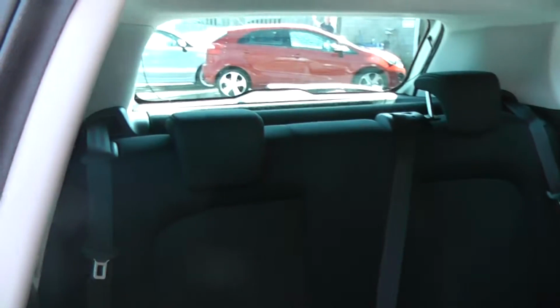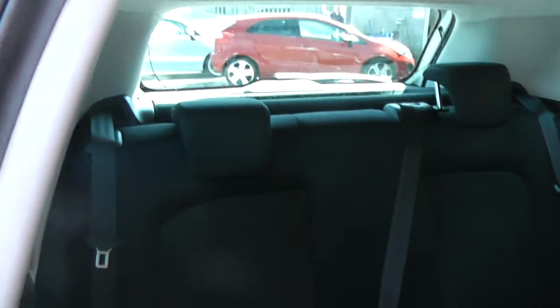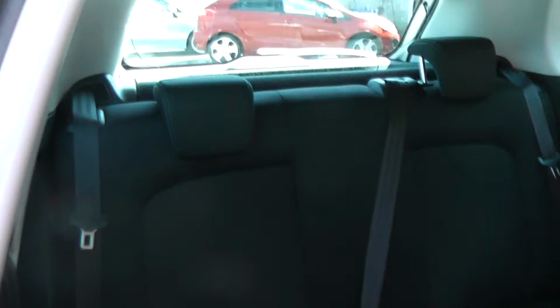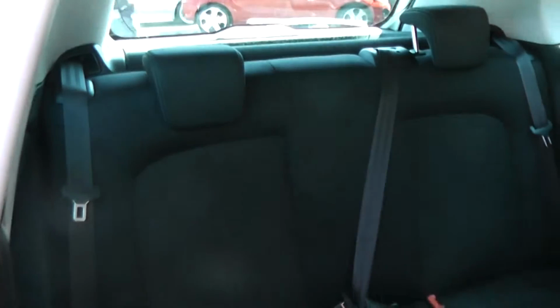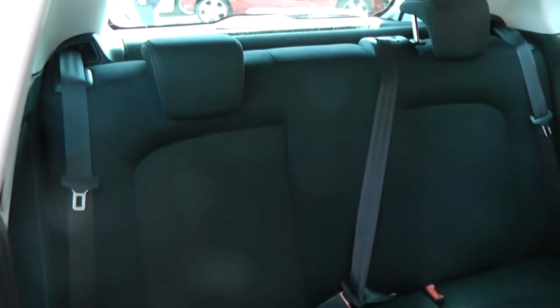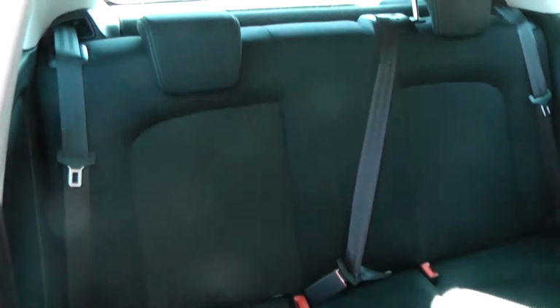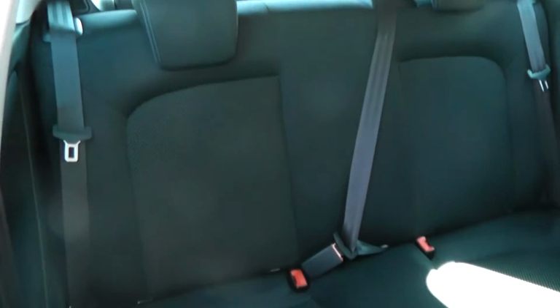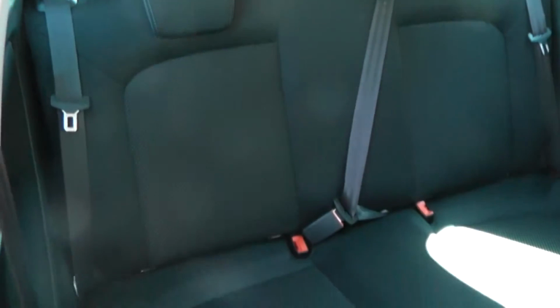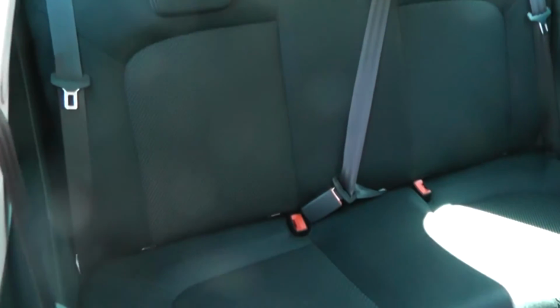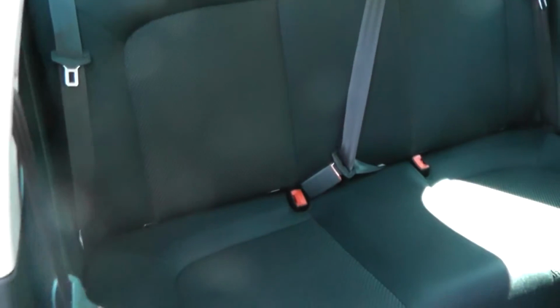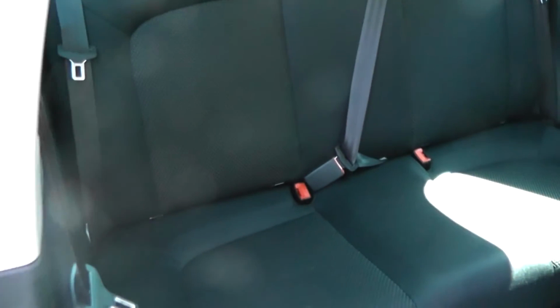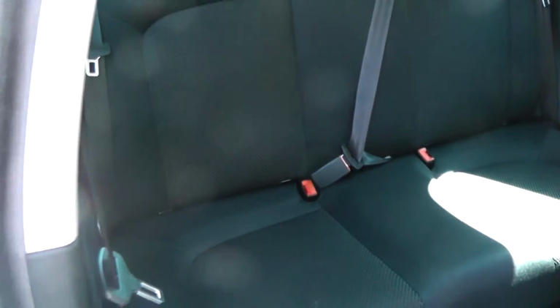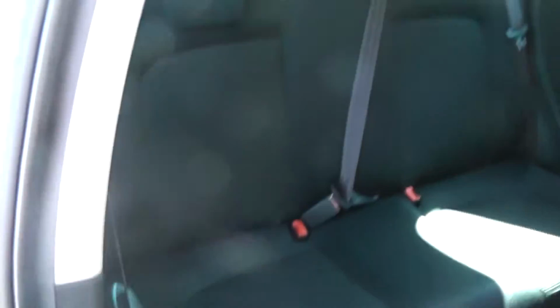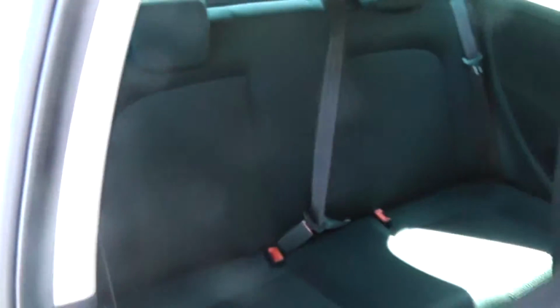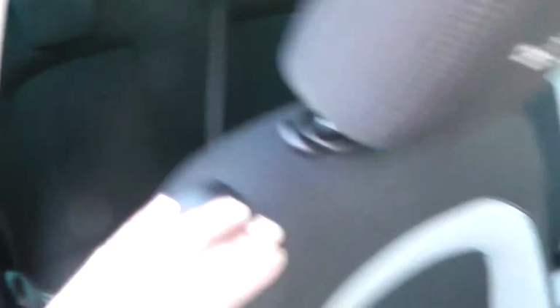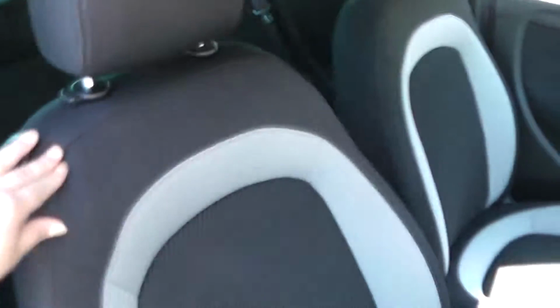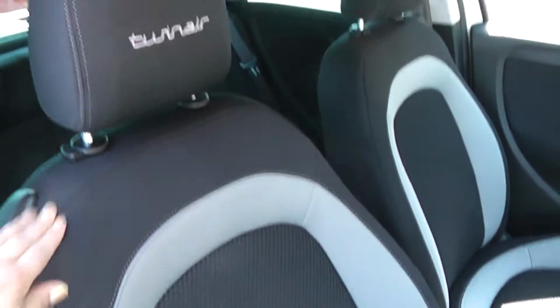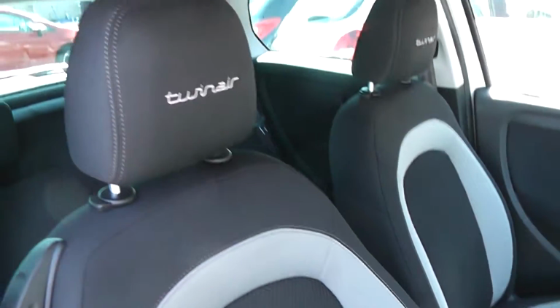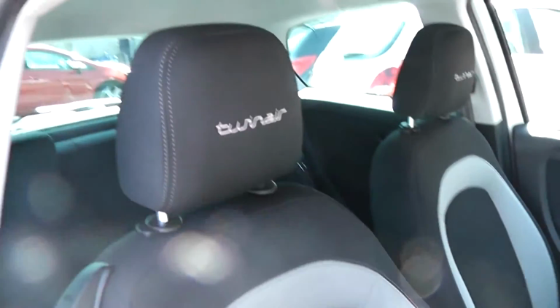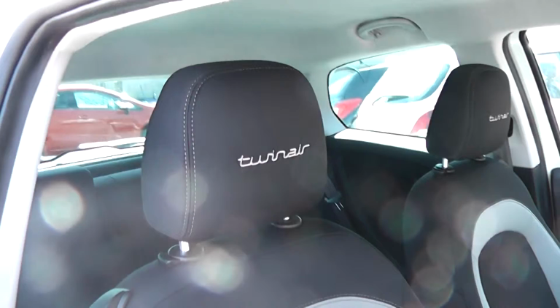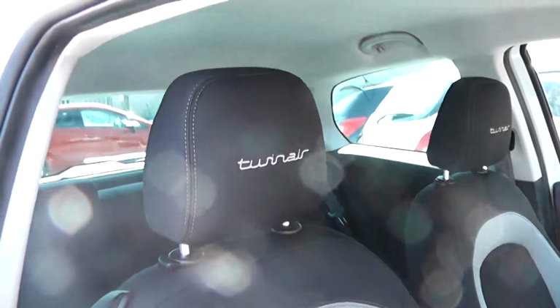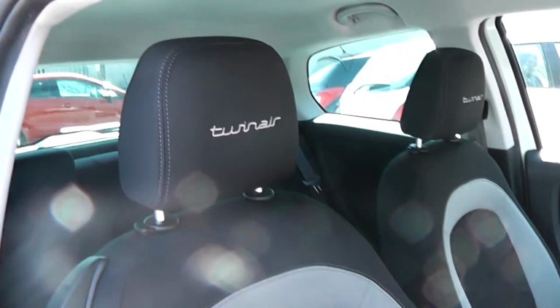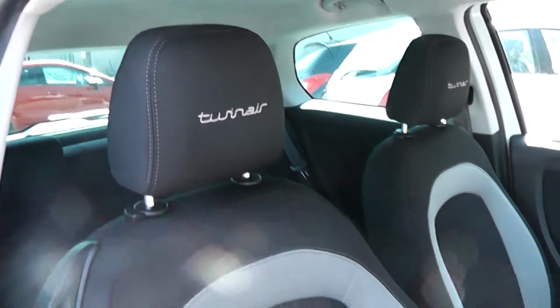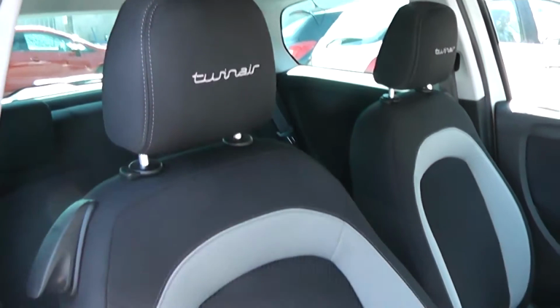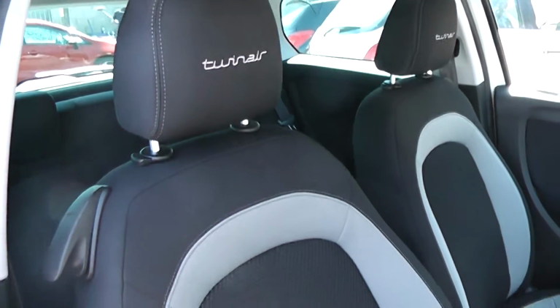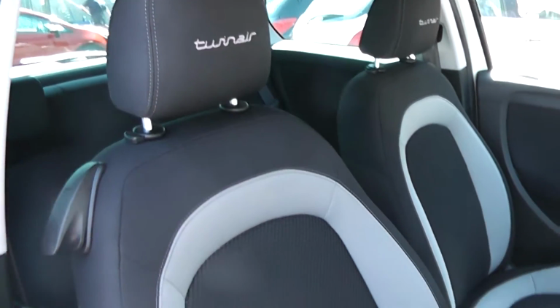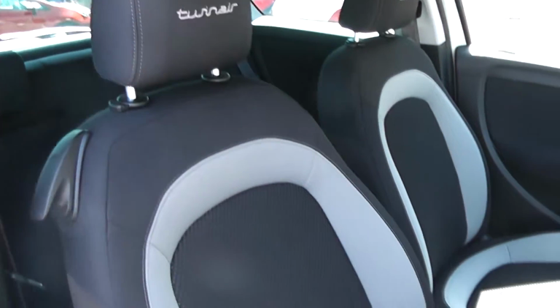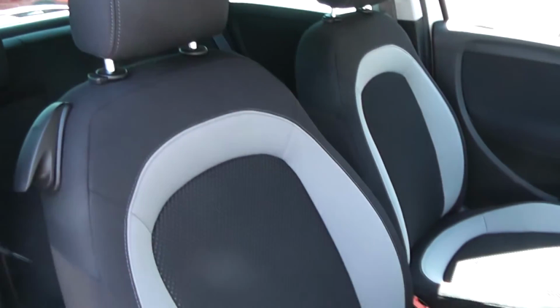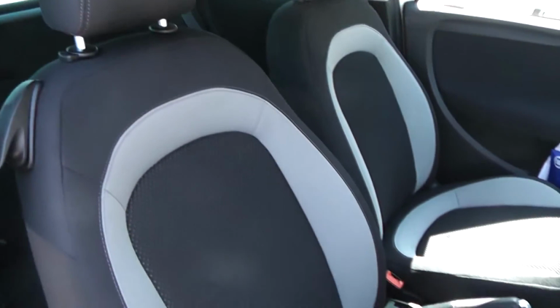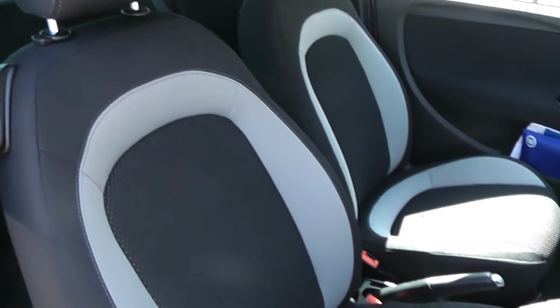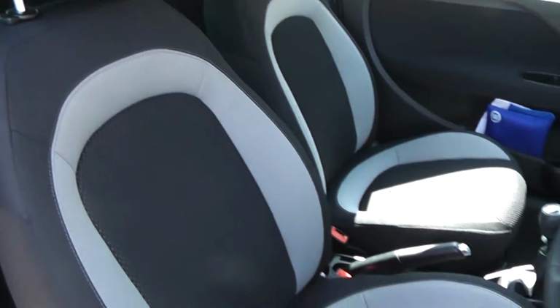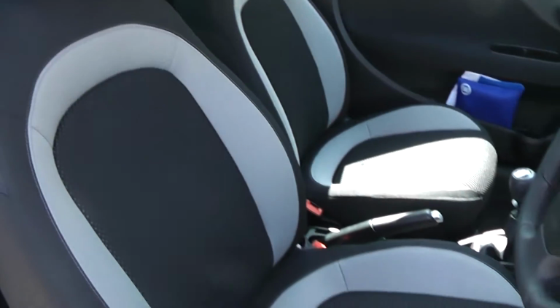Cloth upholstery throughout, all in excellent condition, showing no sign of wear or tear at all. And as you can see in the front as well, with the Twin Air branding on the headrests.